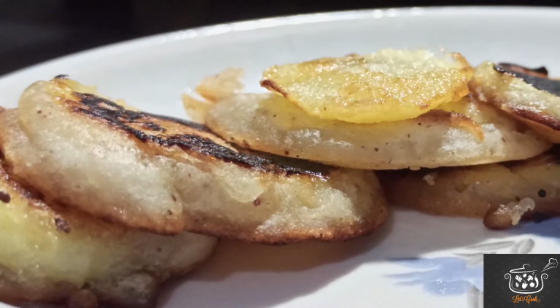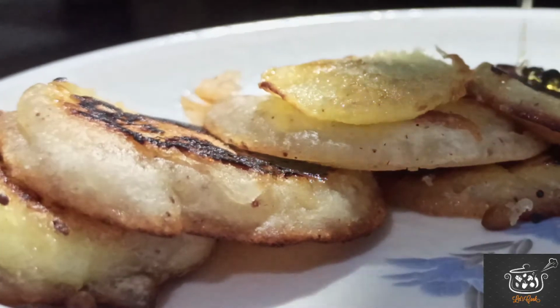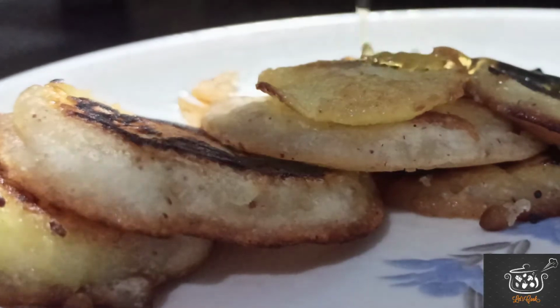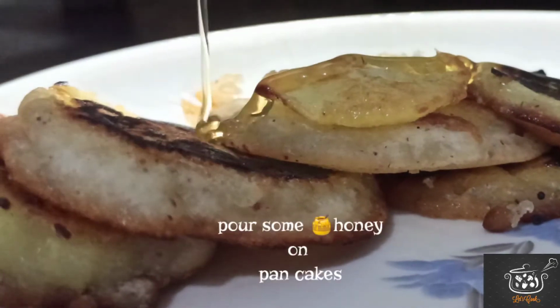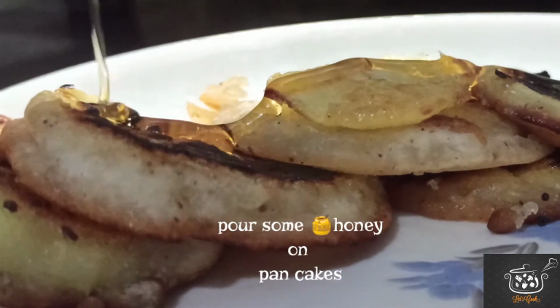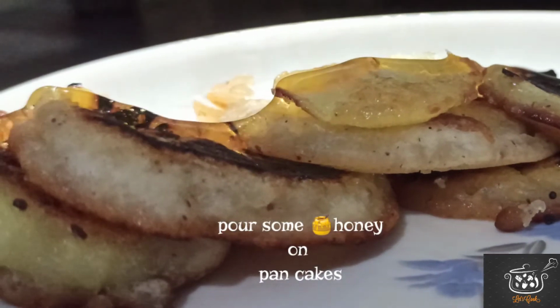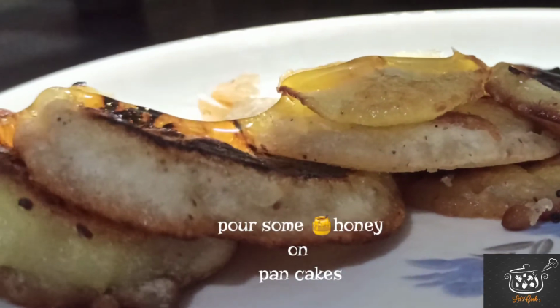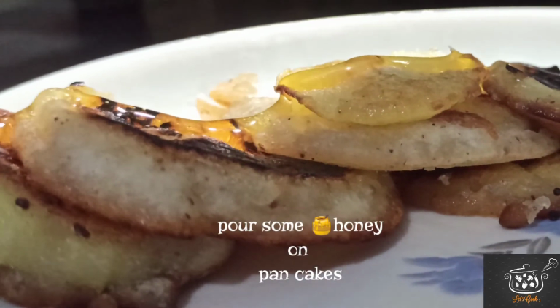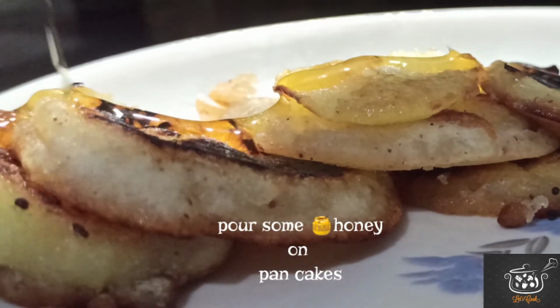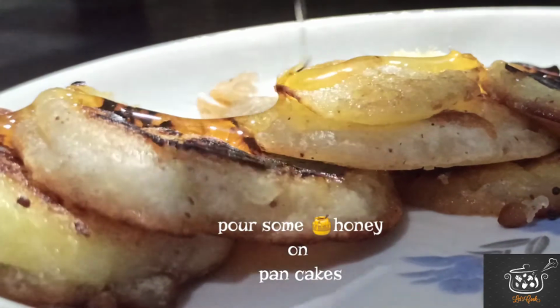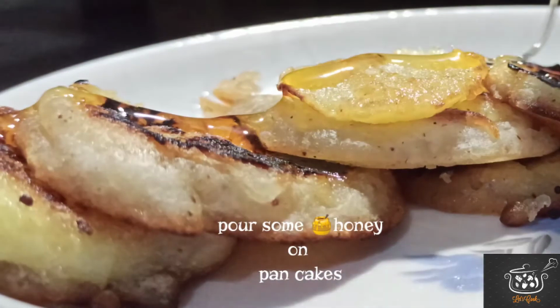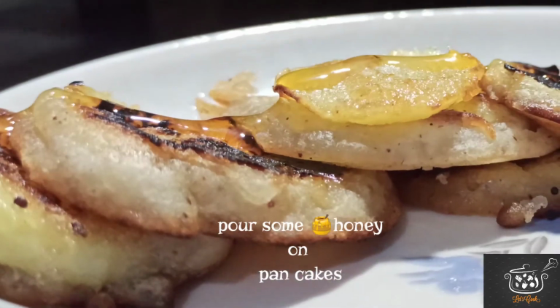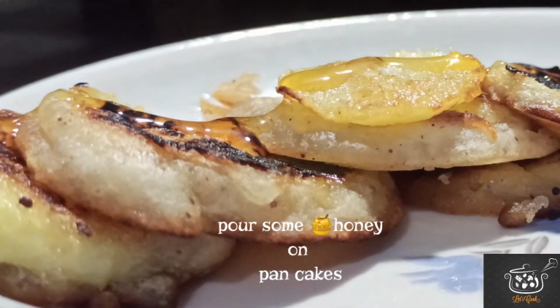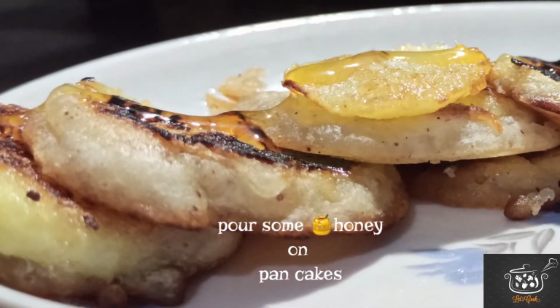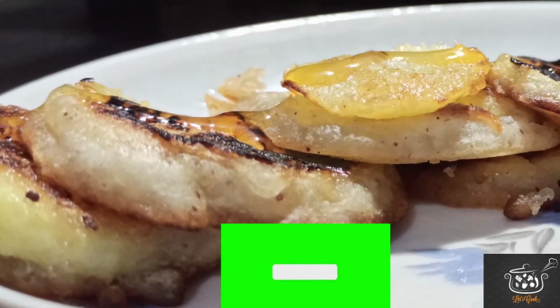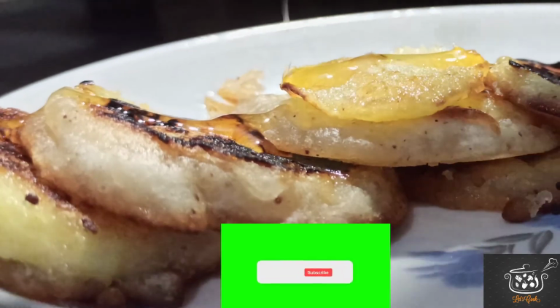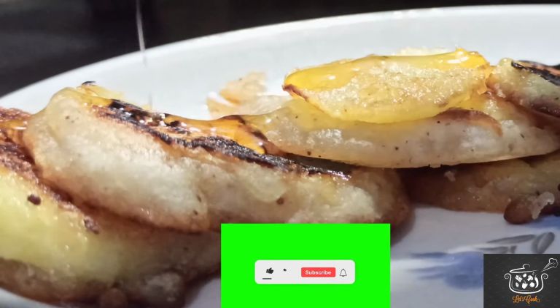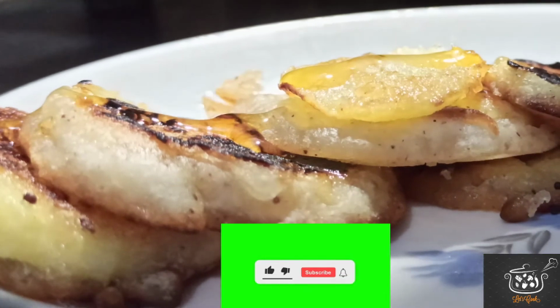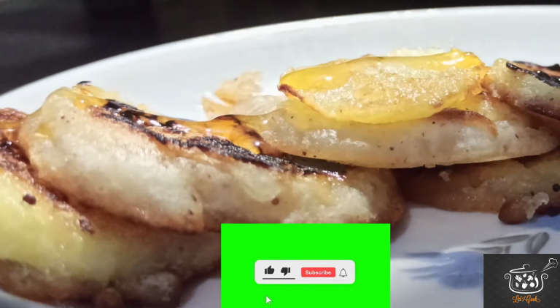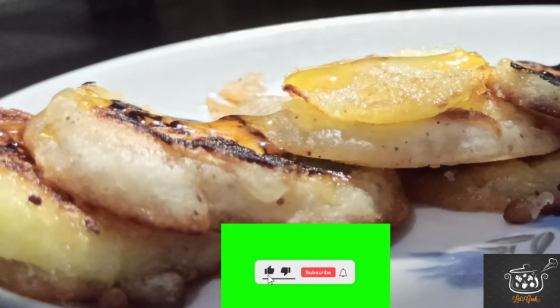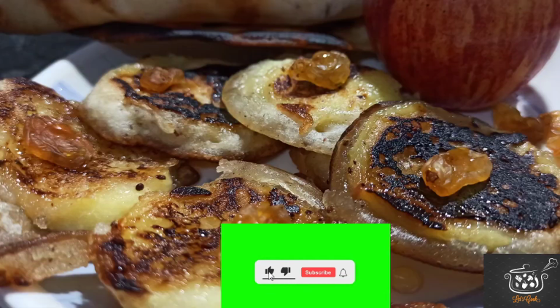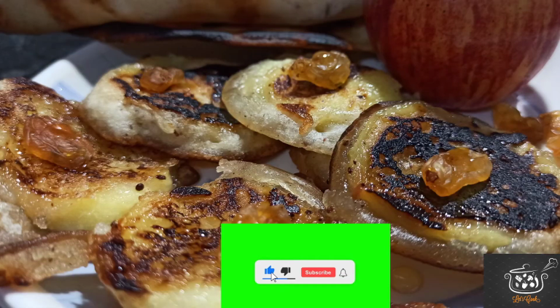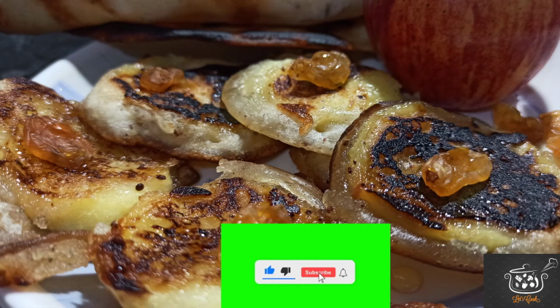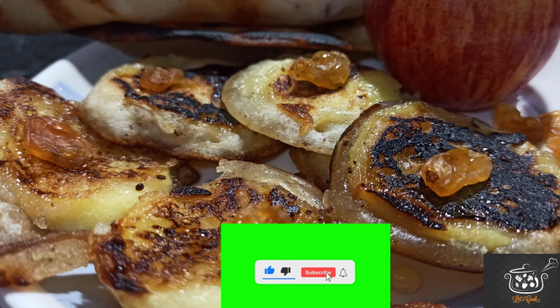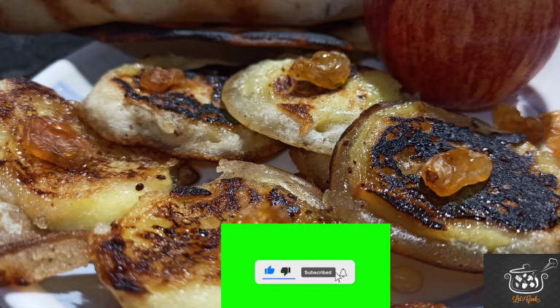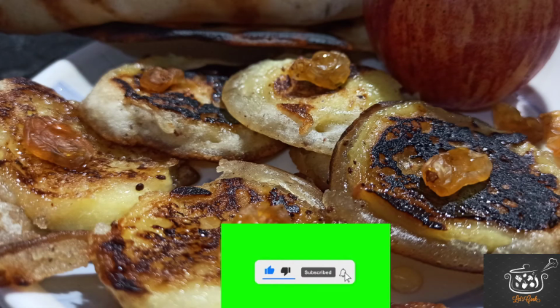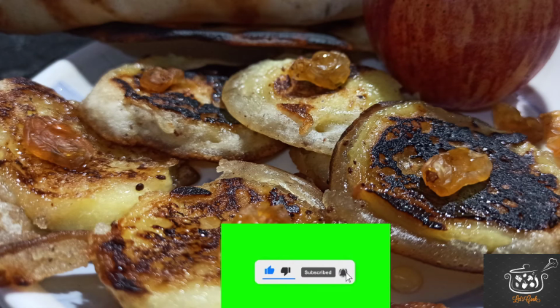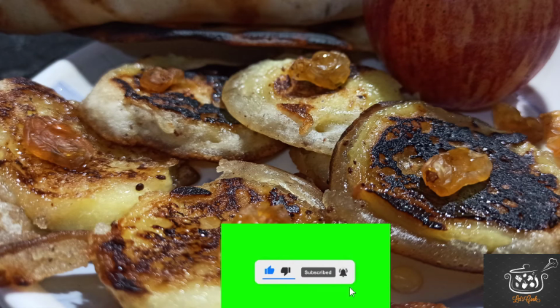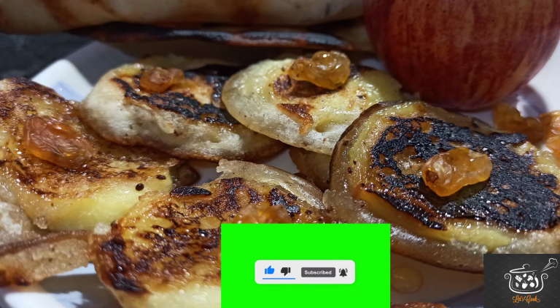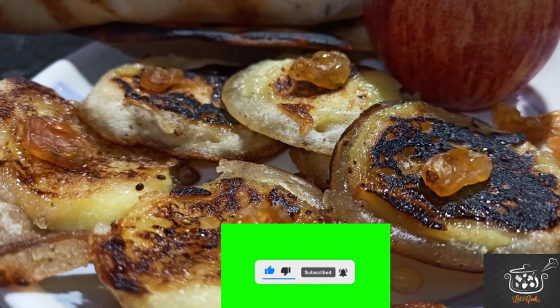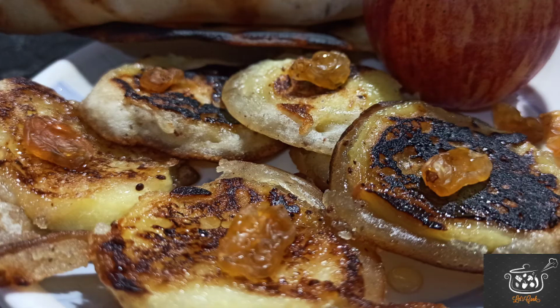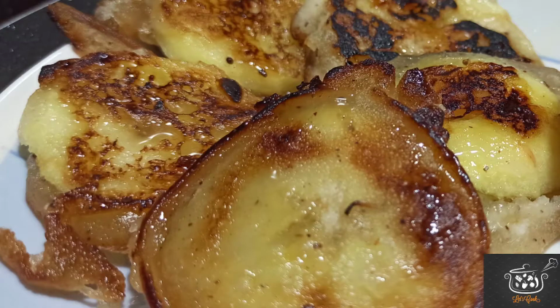Okay friends, let's eat pancakes. Like, share, and subscribe. Bye!